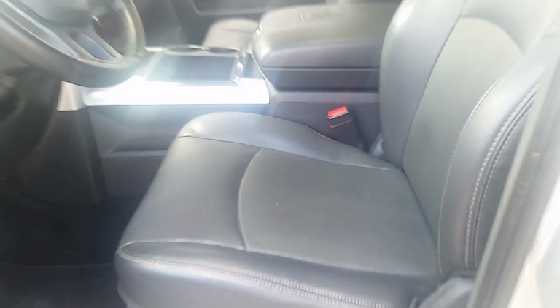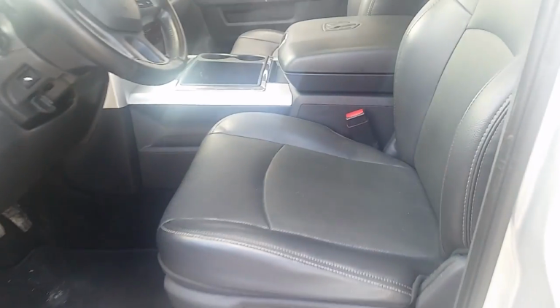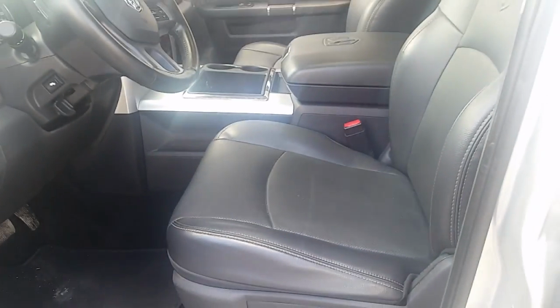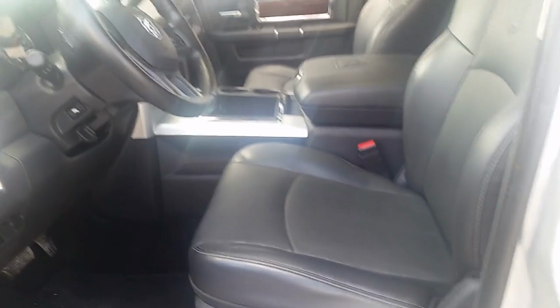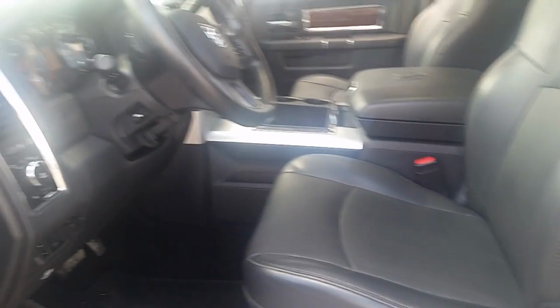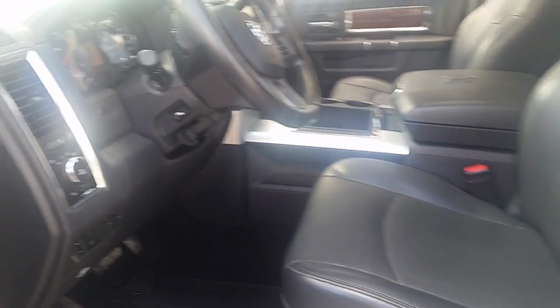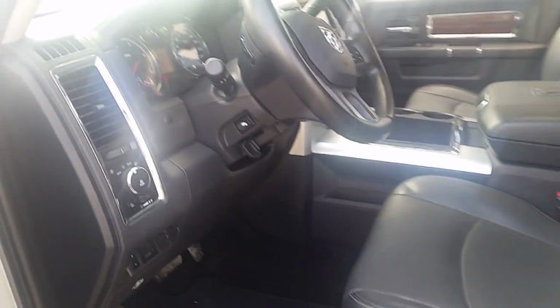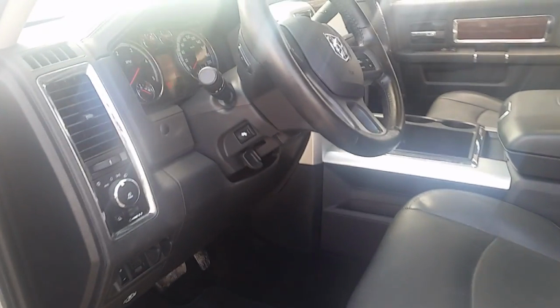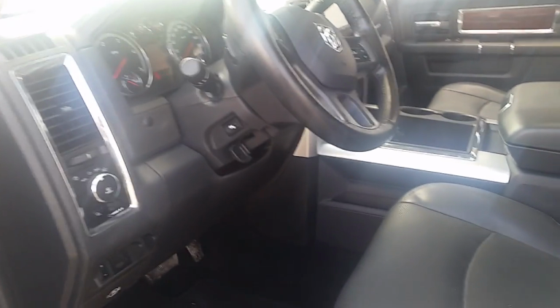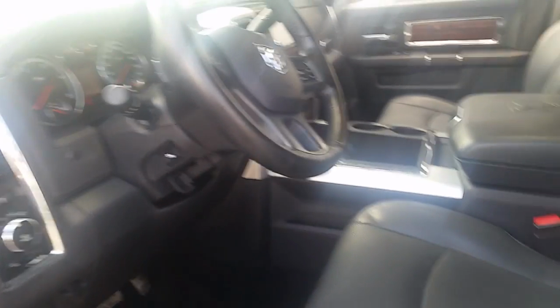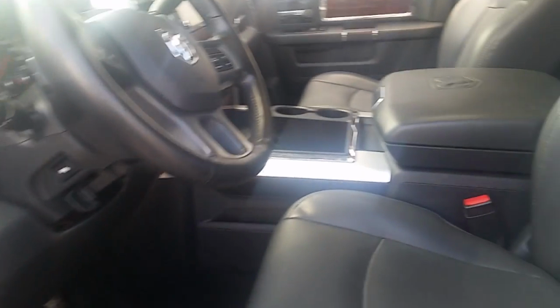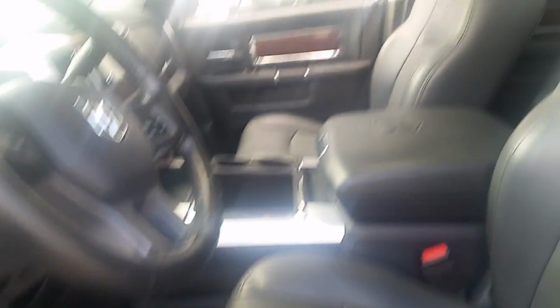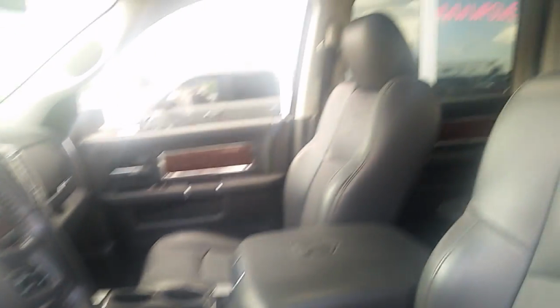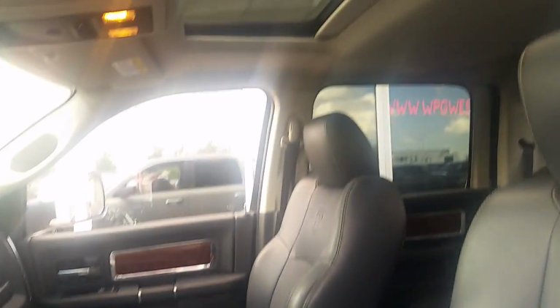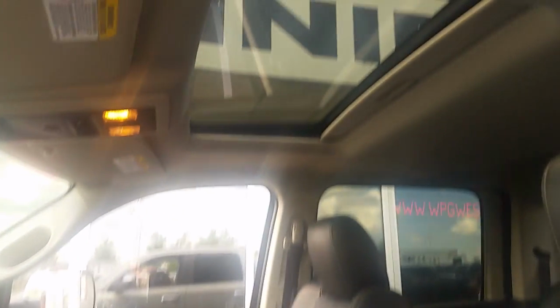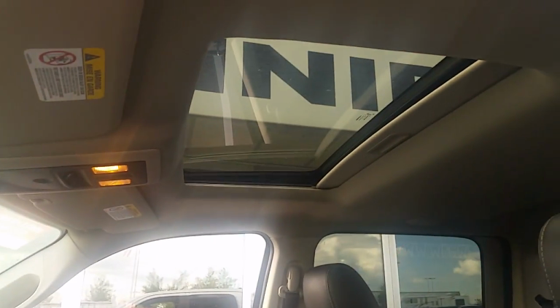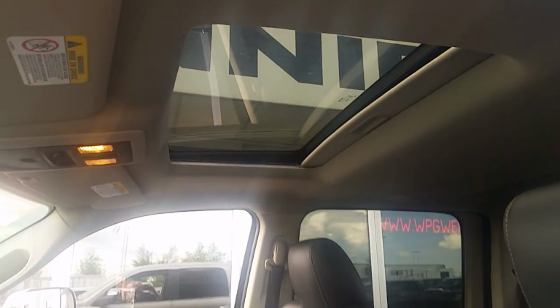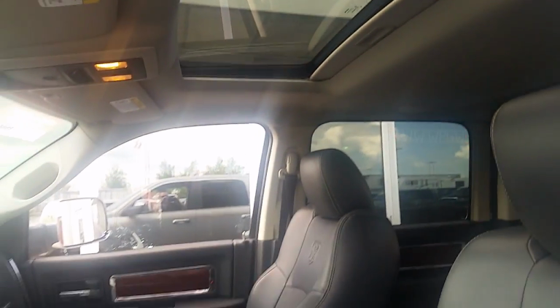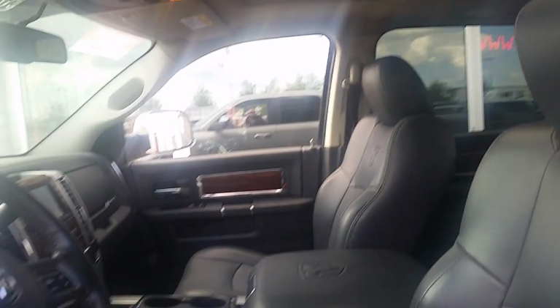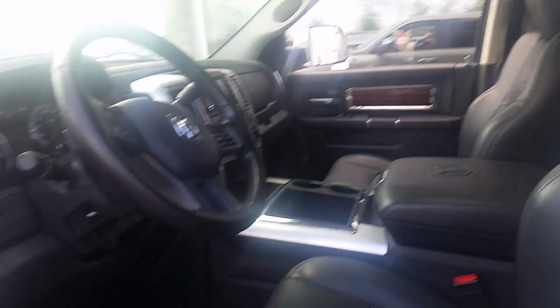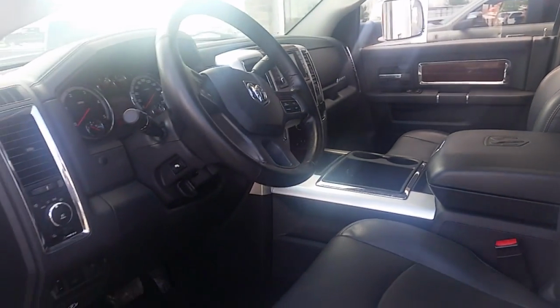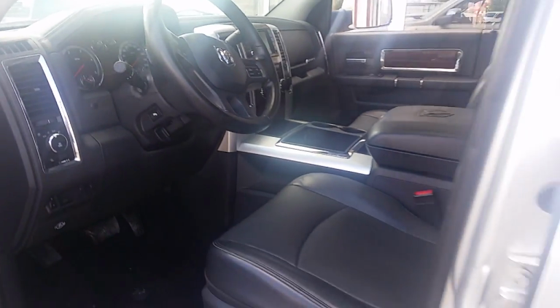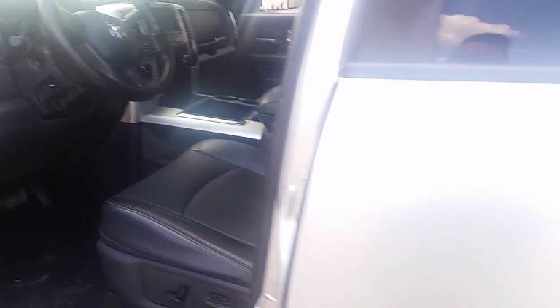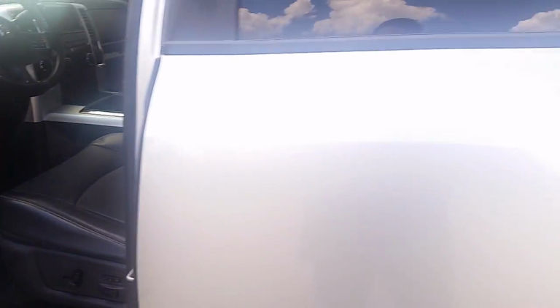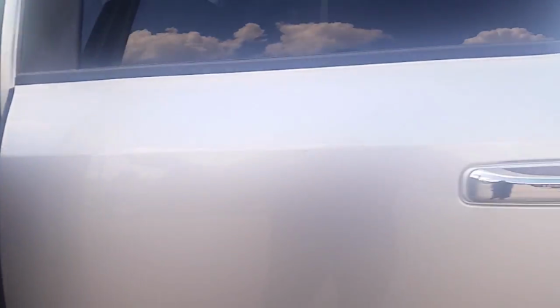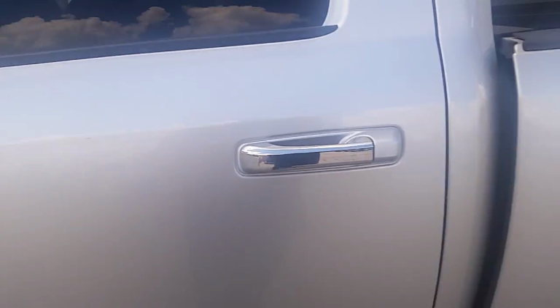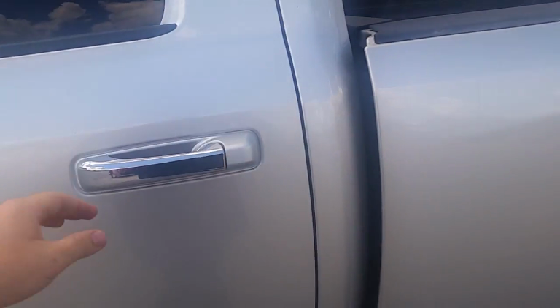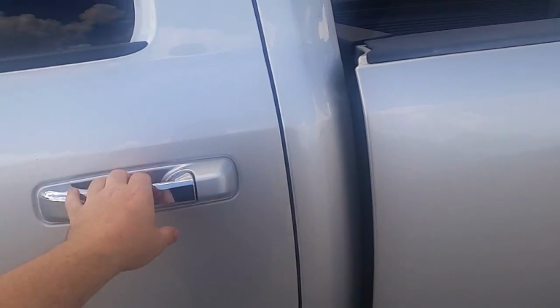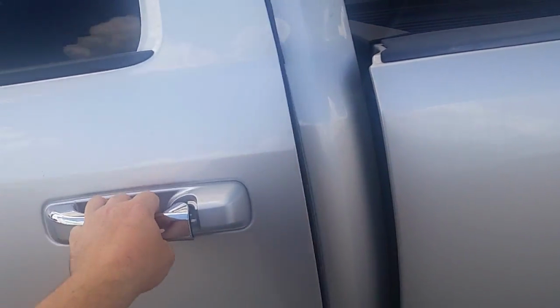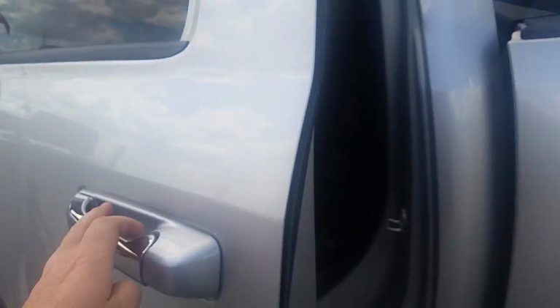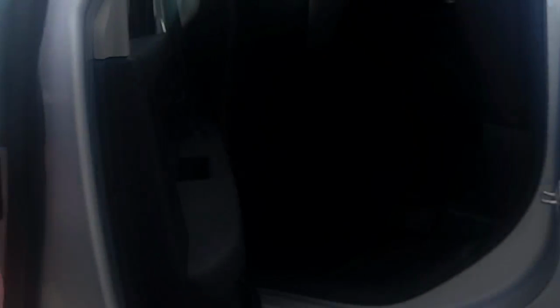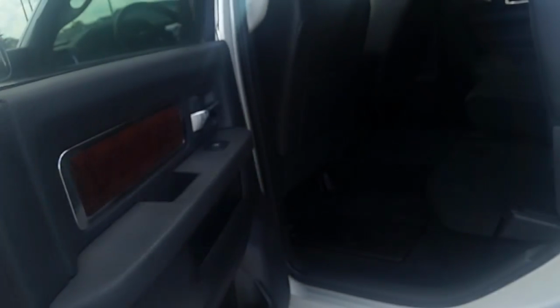The interior is heated and cooled with a heated steering wheel — nice and civilized in these Manitoba winters — as well as a sunroof and a touchscreen. Coming into the back, you'll notice the doors open at a full 90 degrees, making it easier to get things in and out, as well as people.